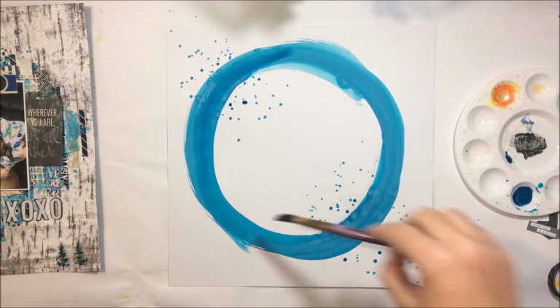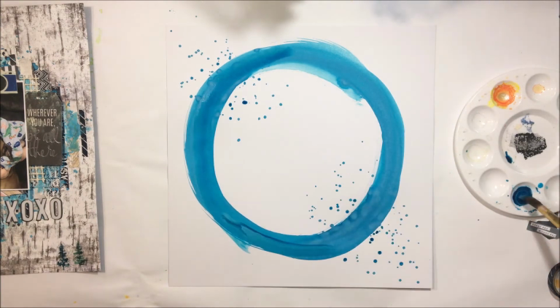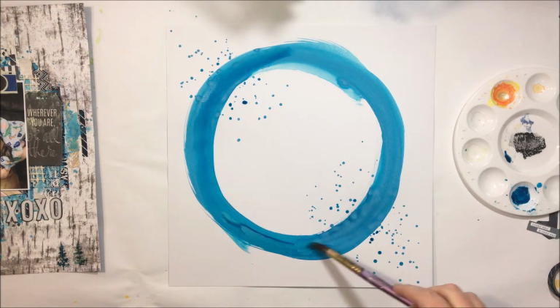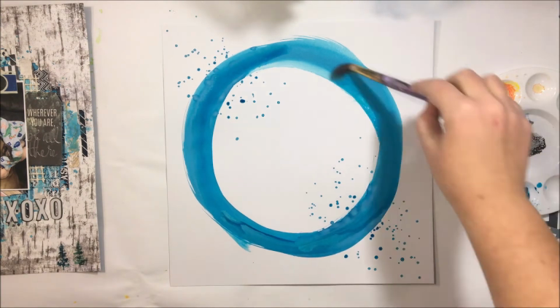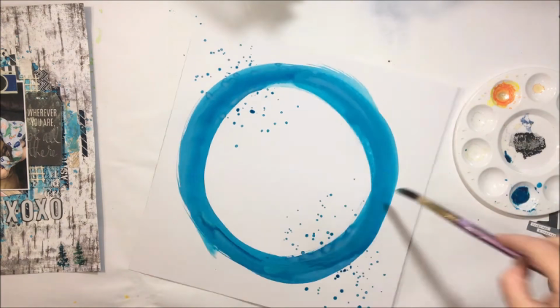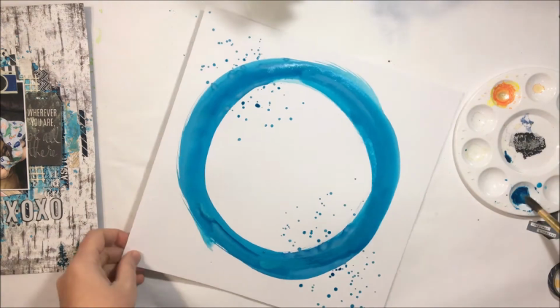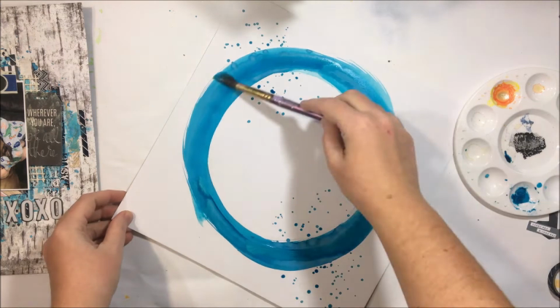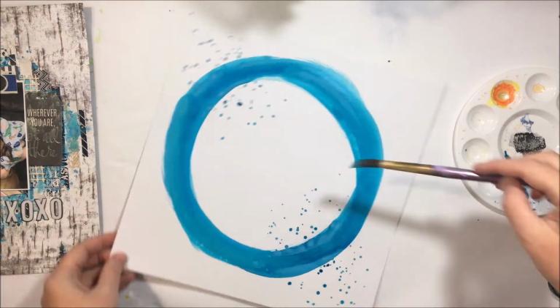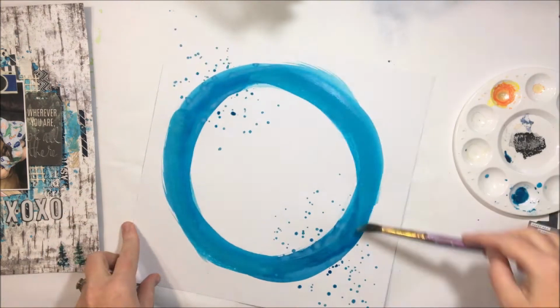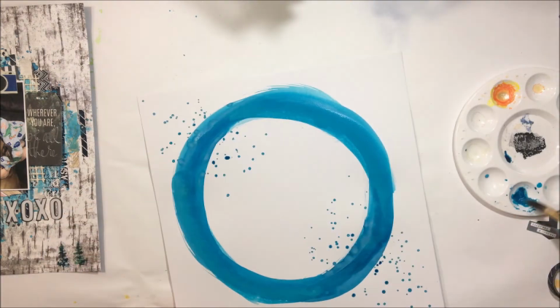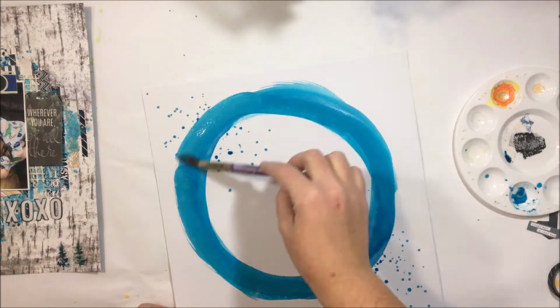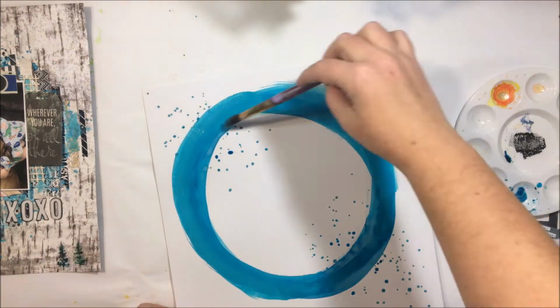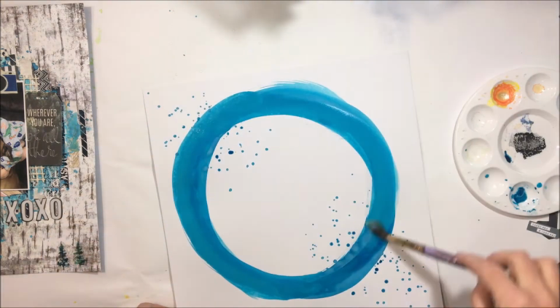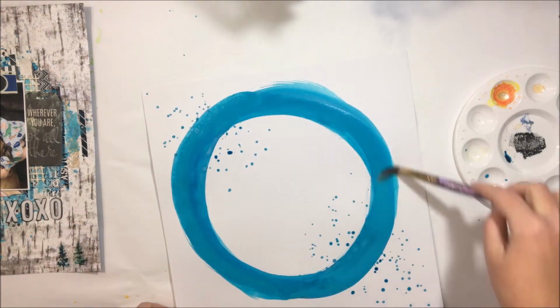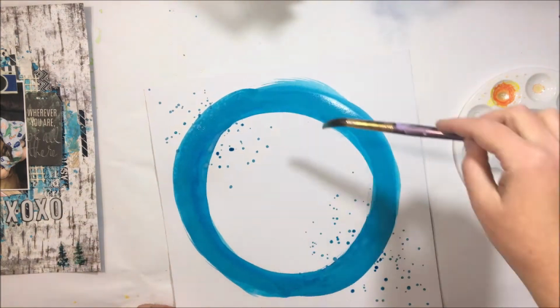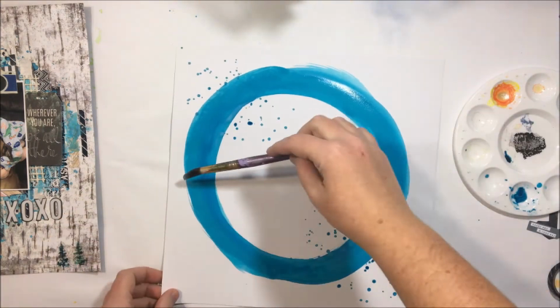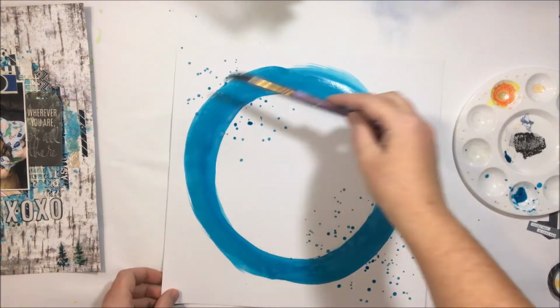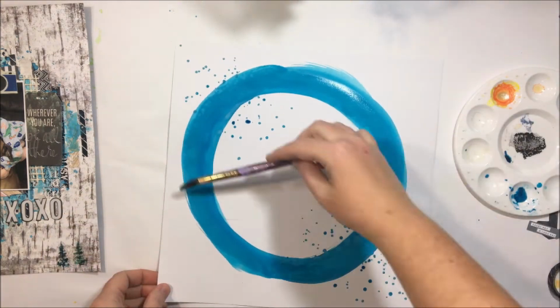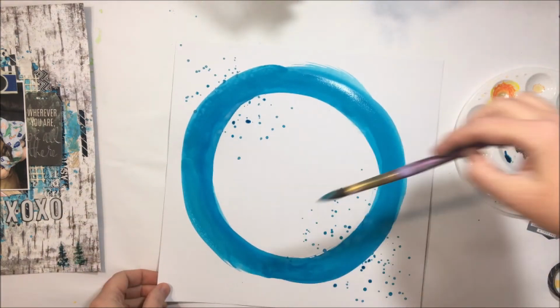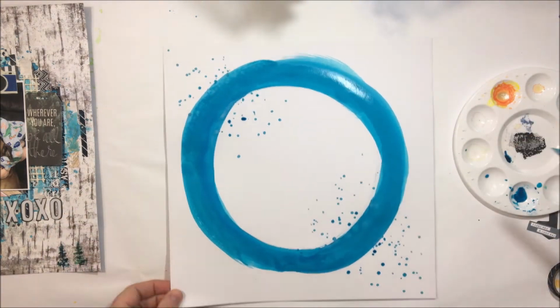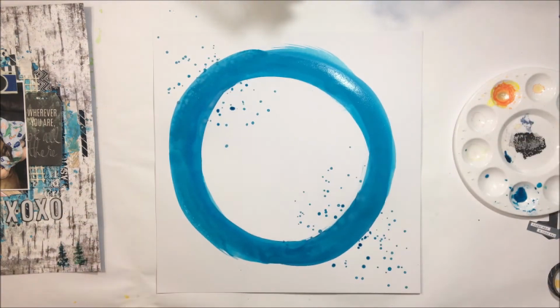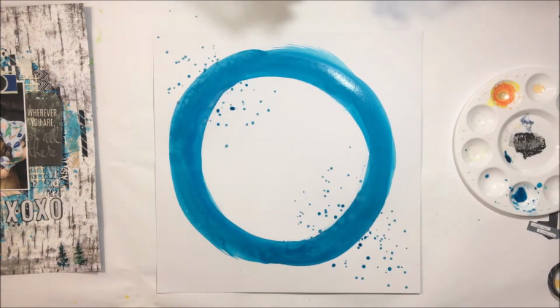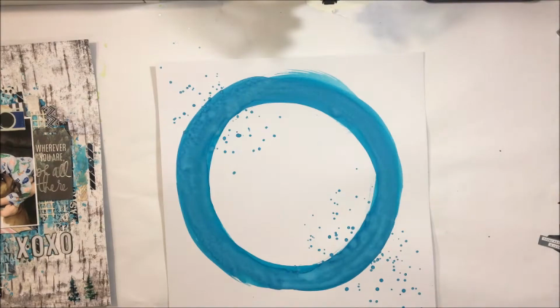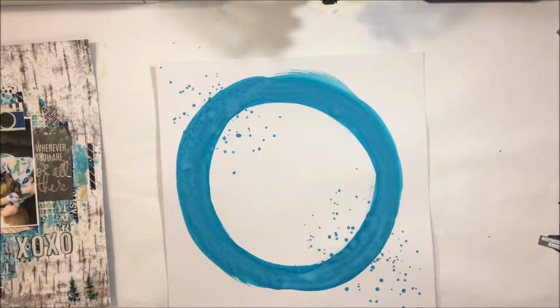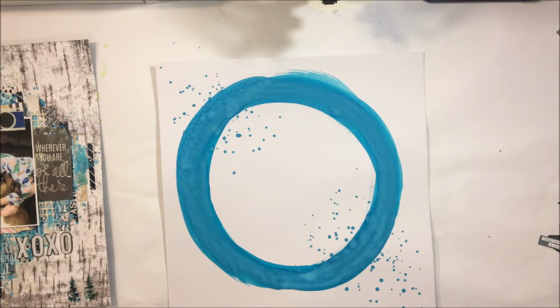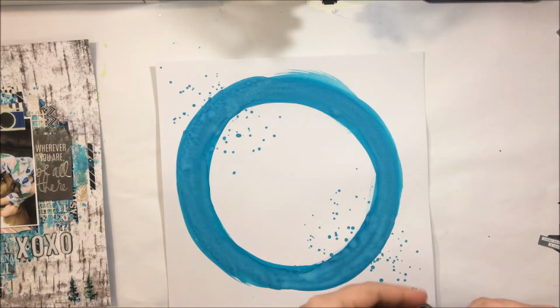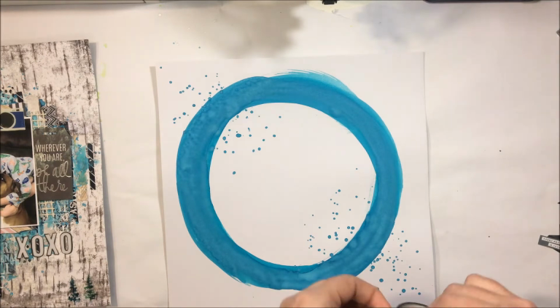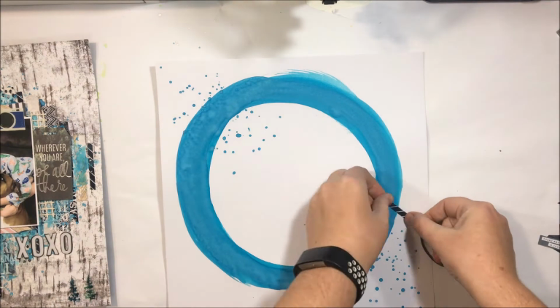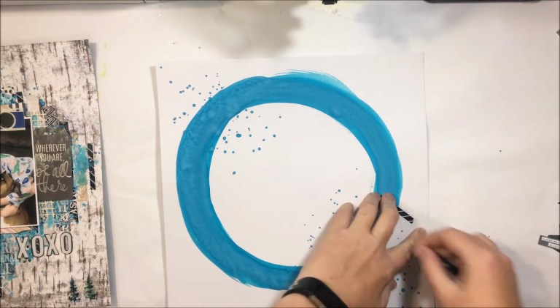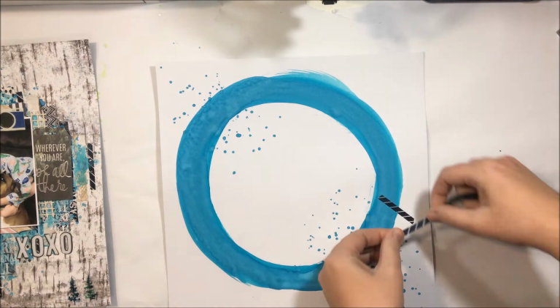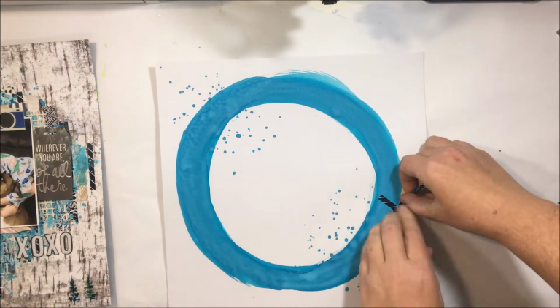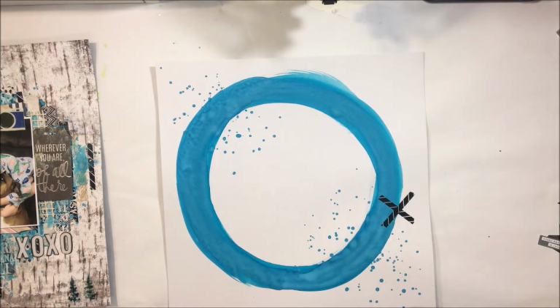I've made this sort of circle and added some splatters, and I'm going to let that dry and then come back in for a second layer and just tidy up that circle a little bit.